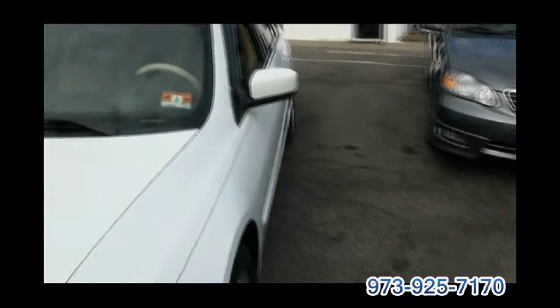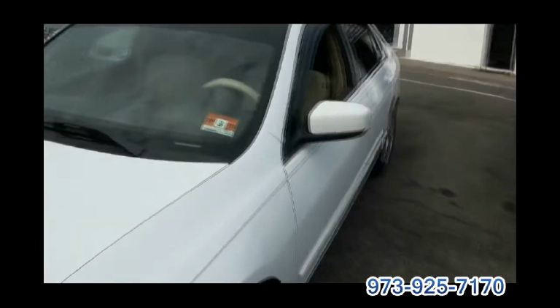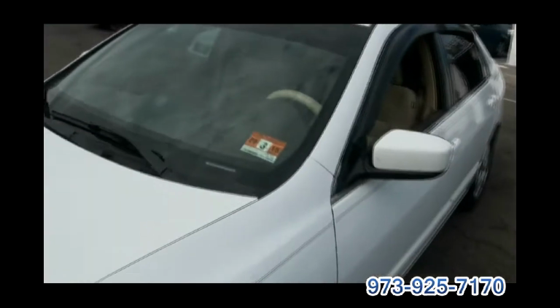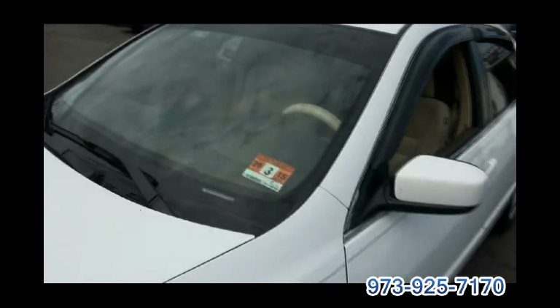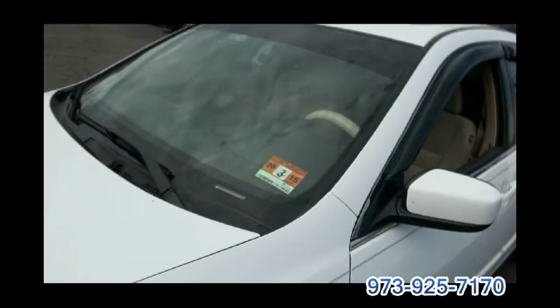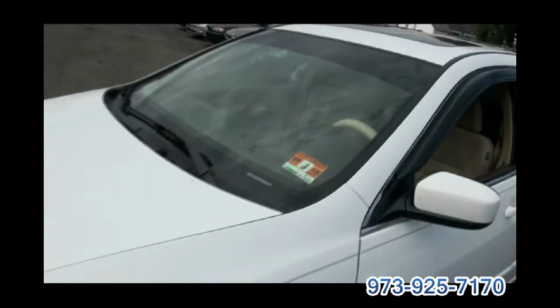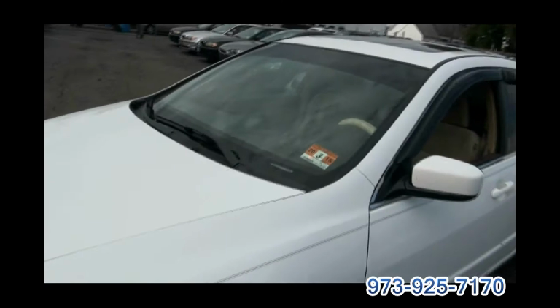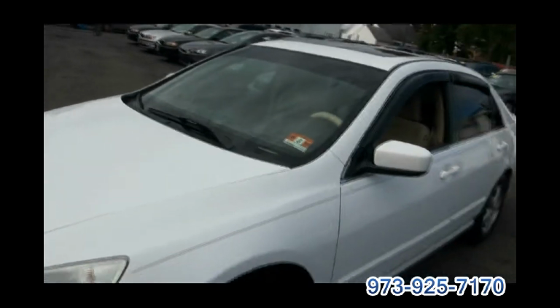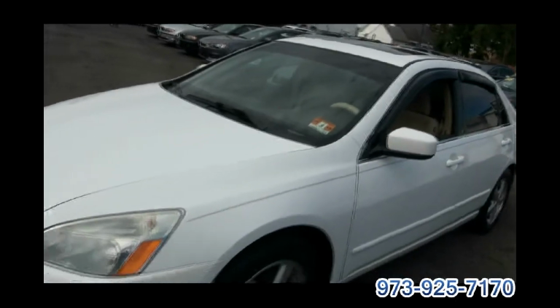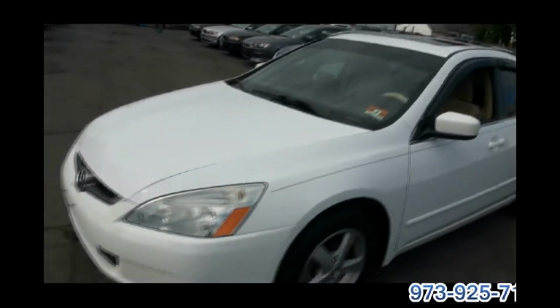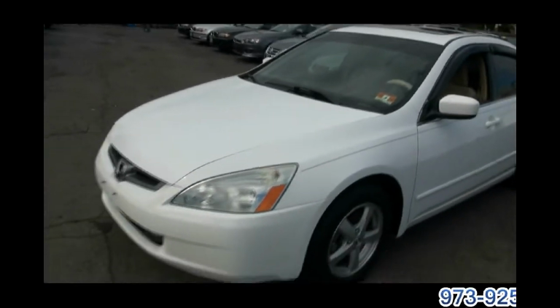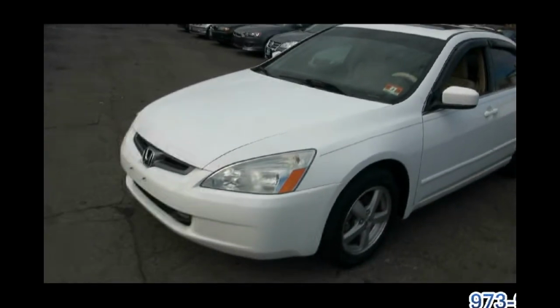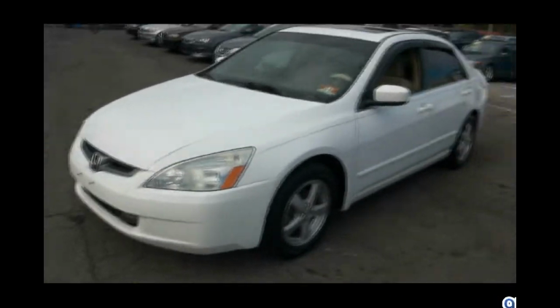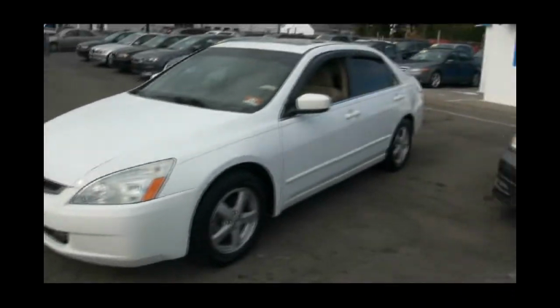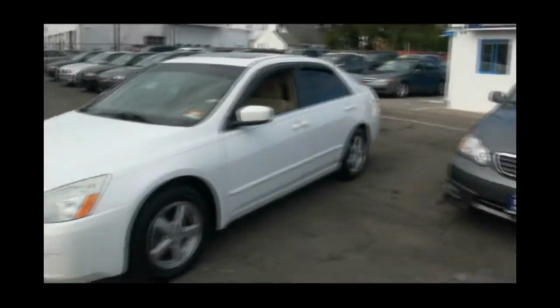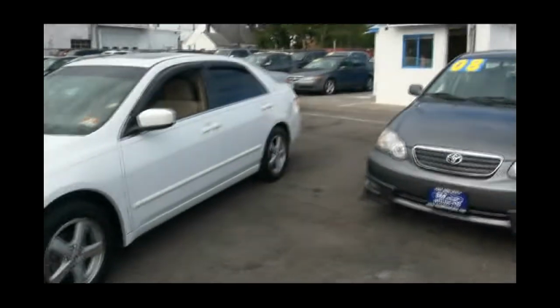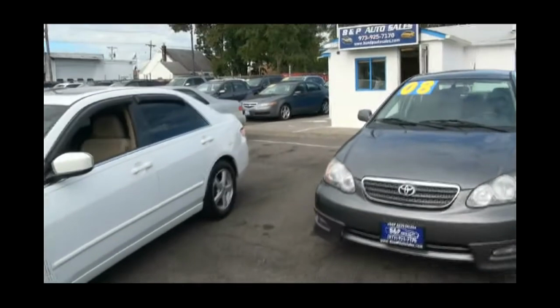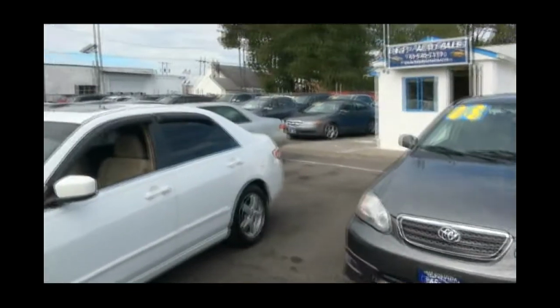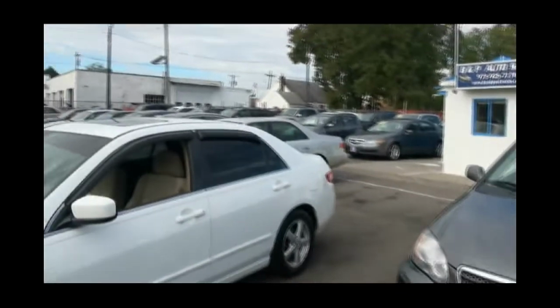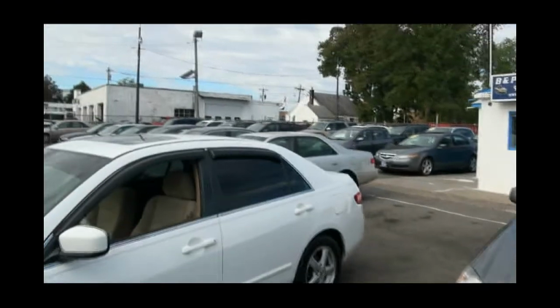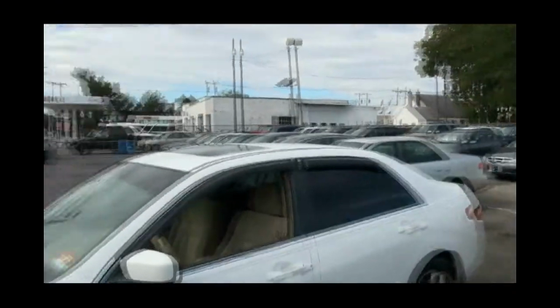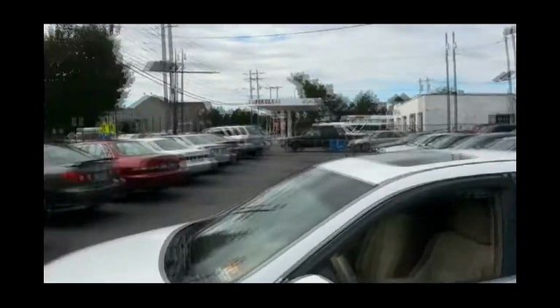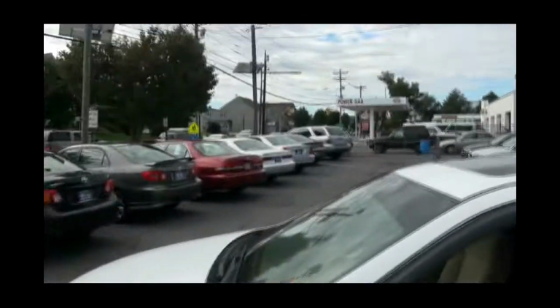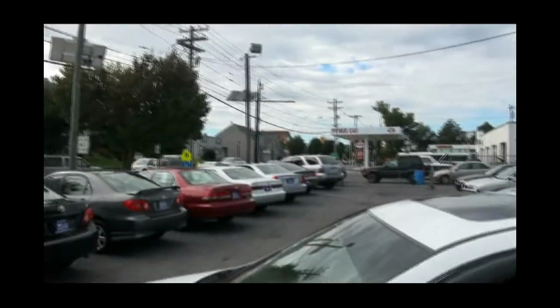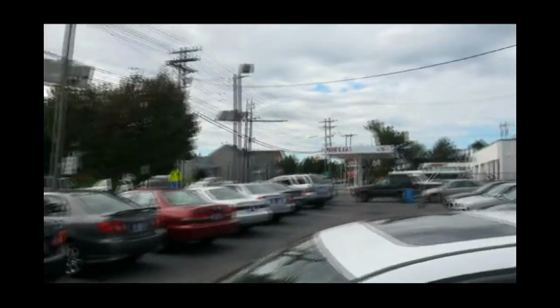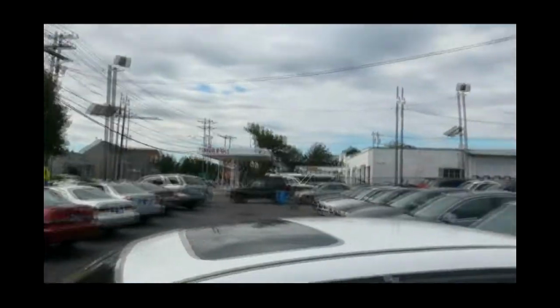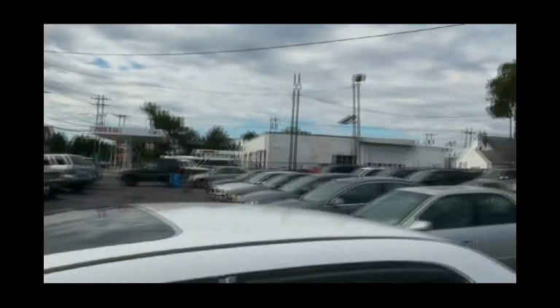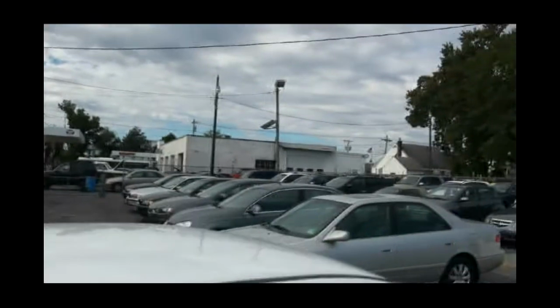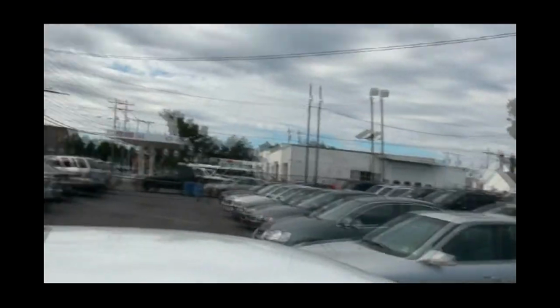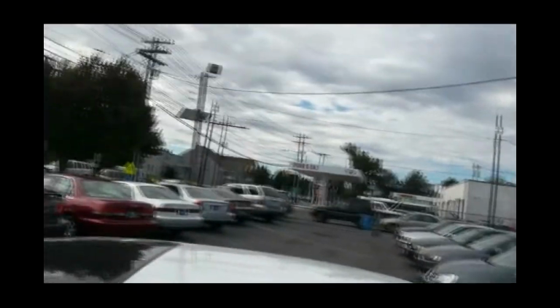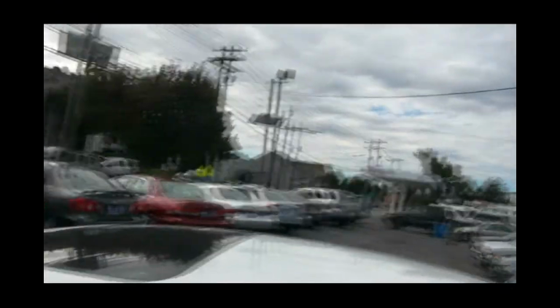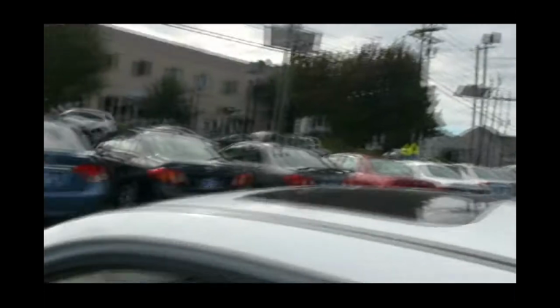Good inspection here in New Jersey until March of 2015. If you are looking for Honda products we definitely have lots in stock, and lots of Toyotas also, a few Acuras.